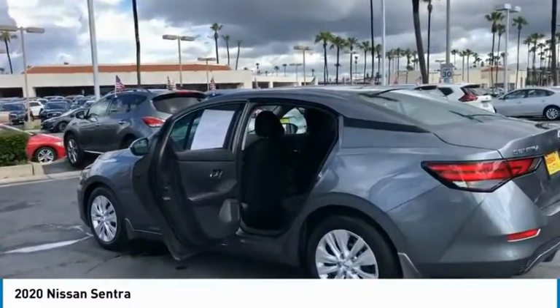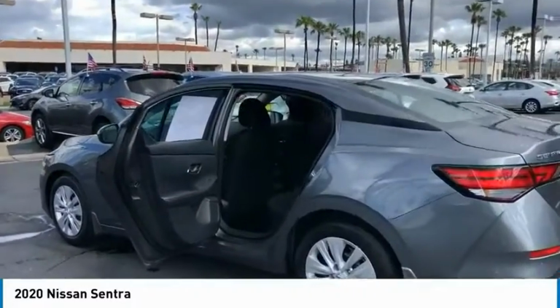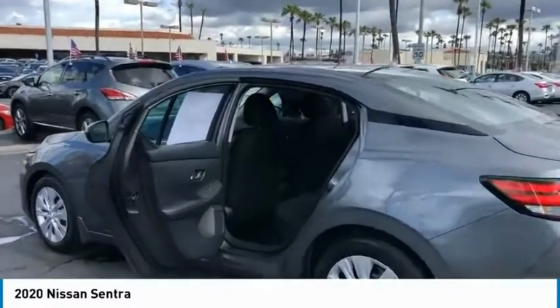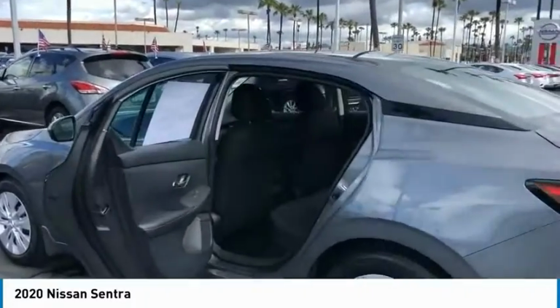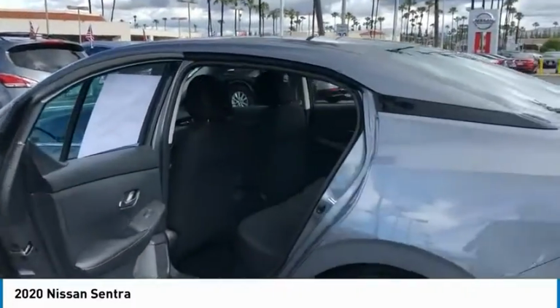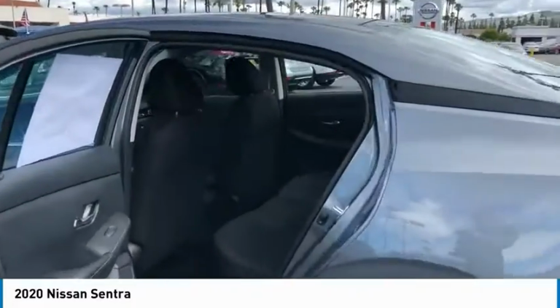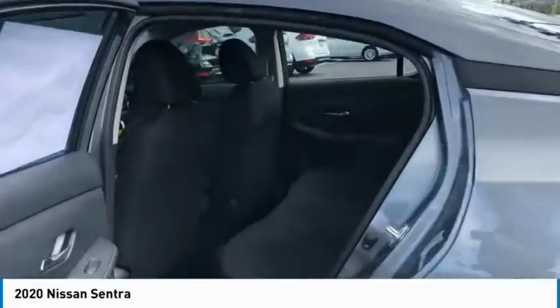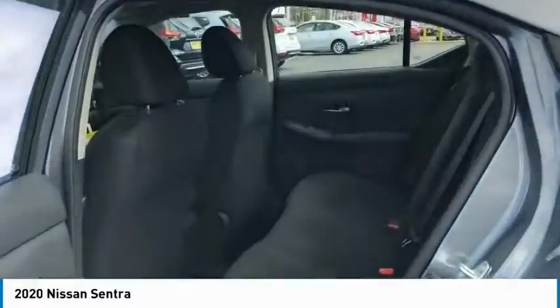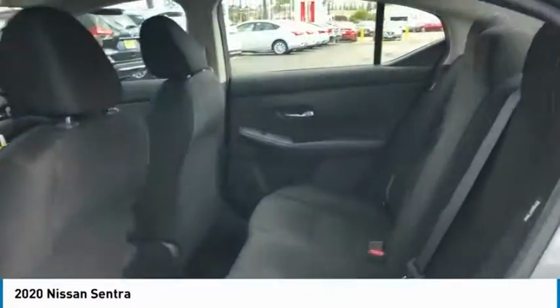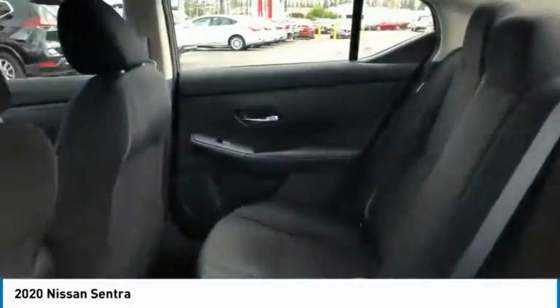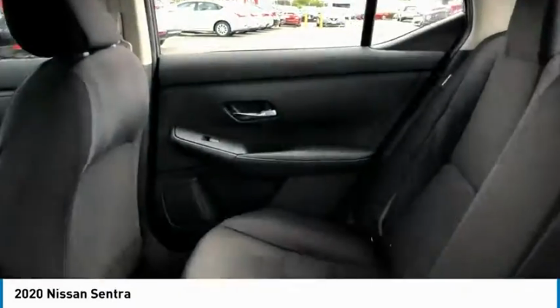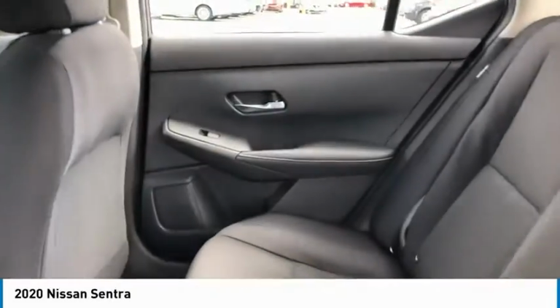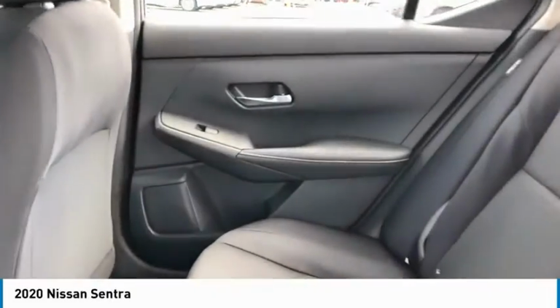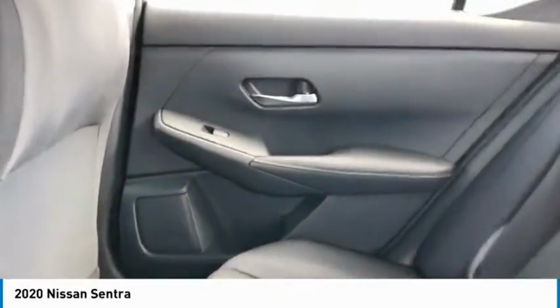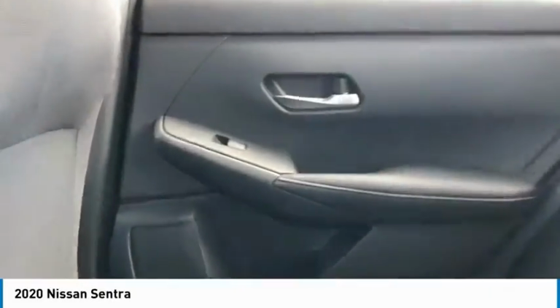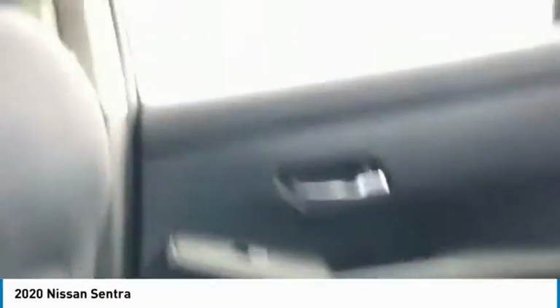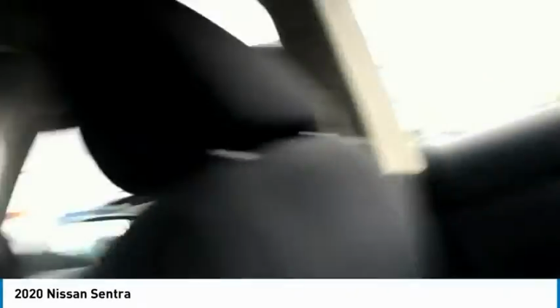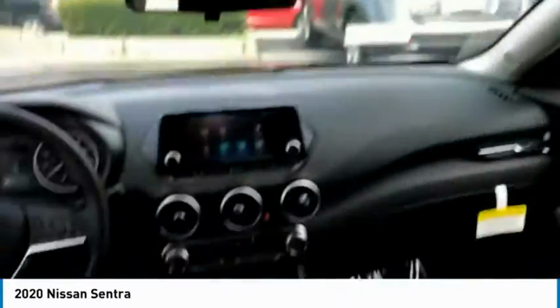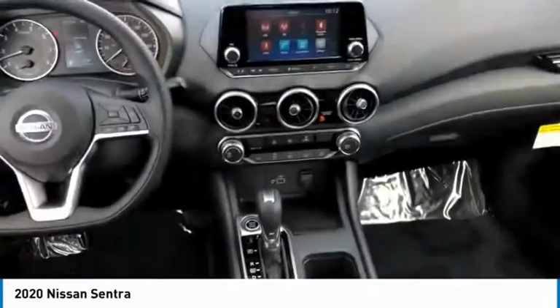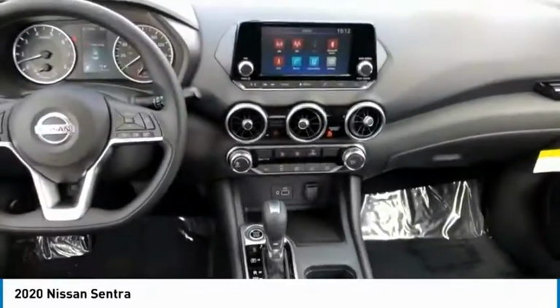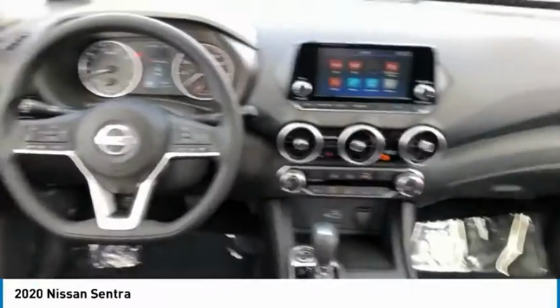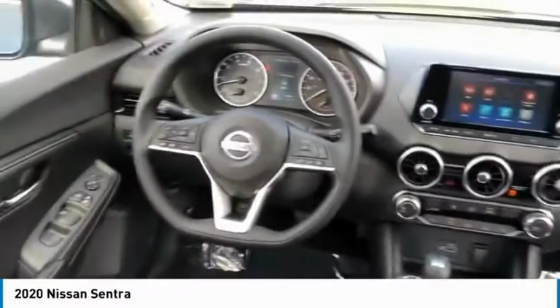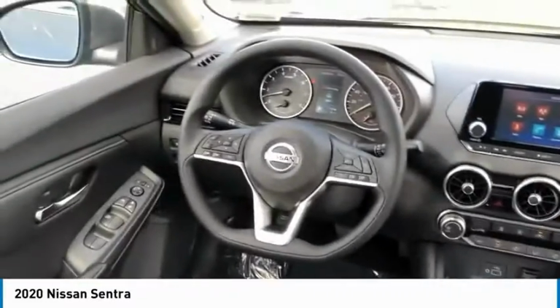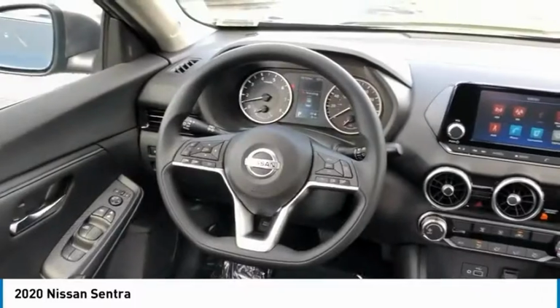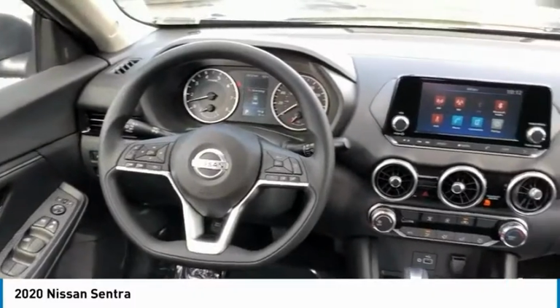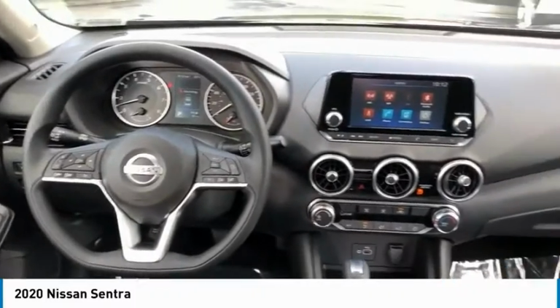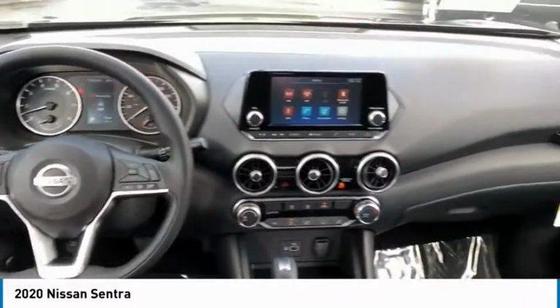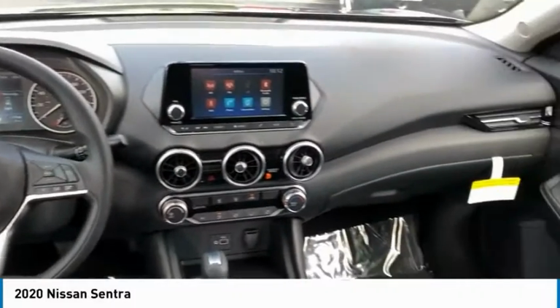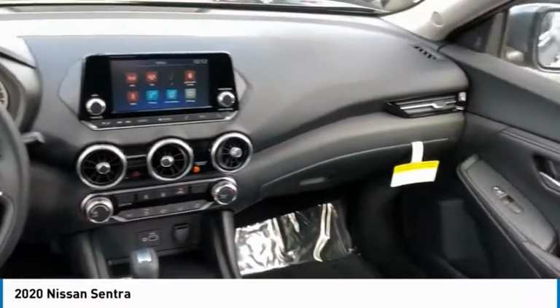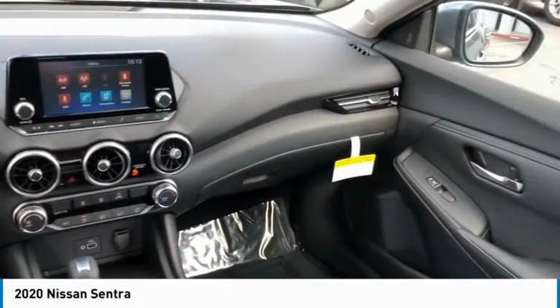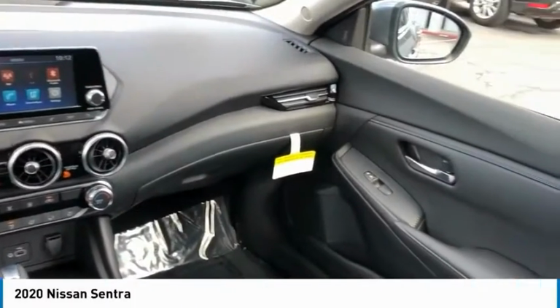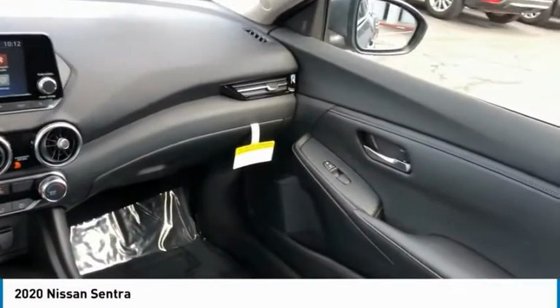Traction control, remote keyless entry, FWD, headlights auto-off, mirror memory, remote trunk release, cruise control, trip computer, child safety locks, power door locks.